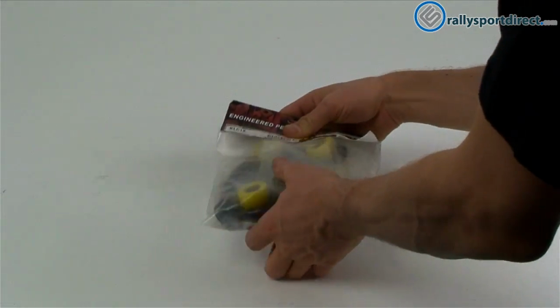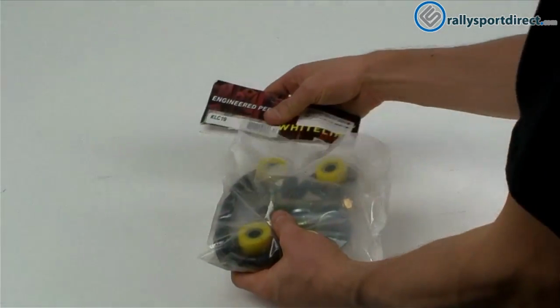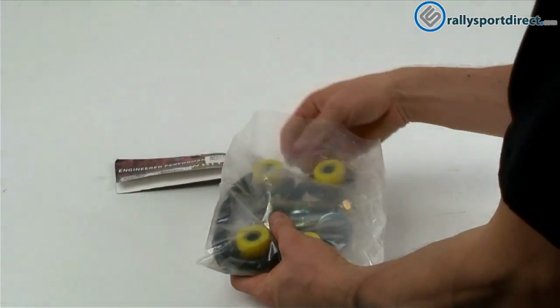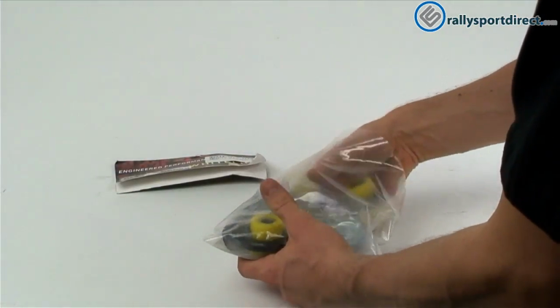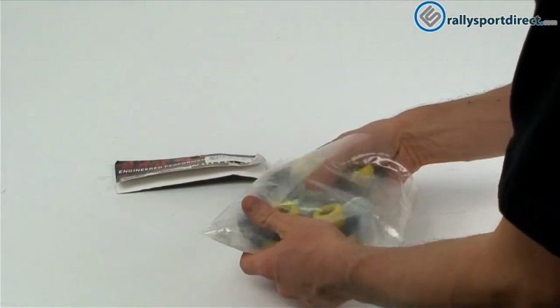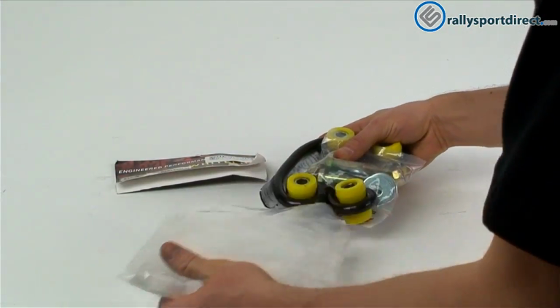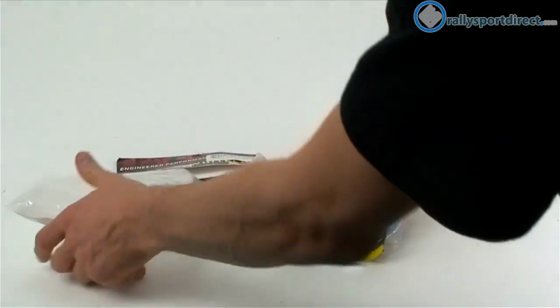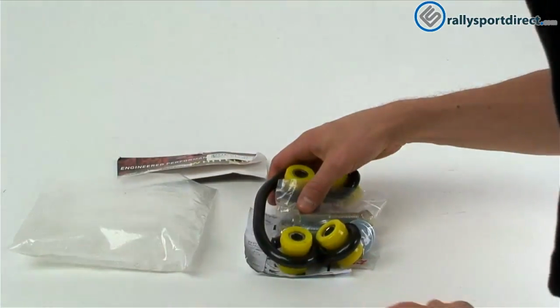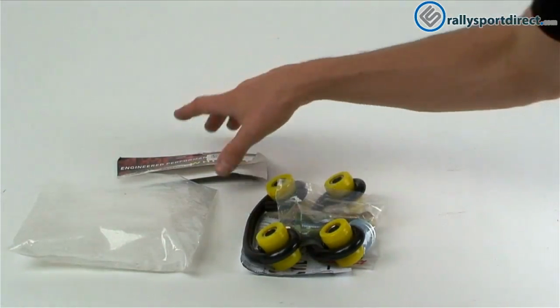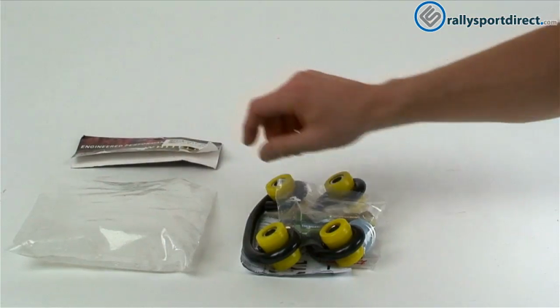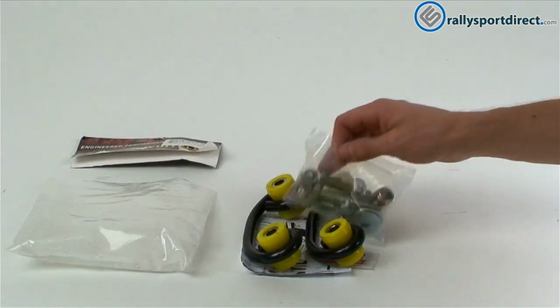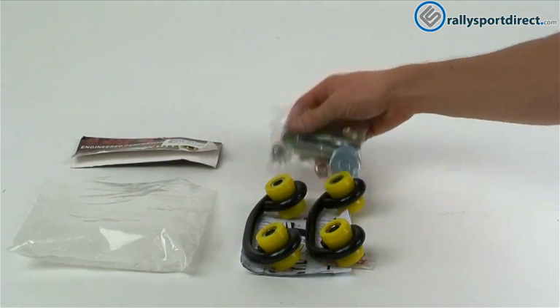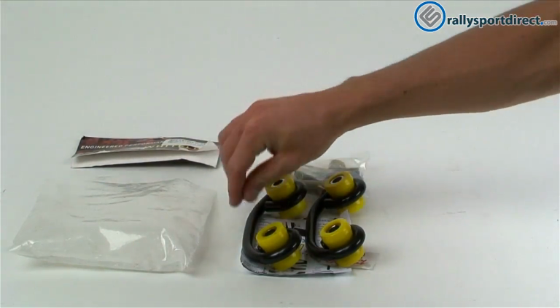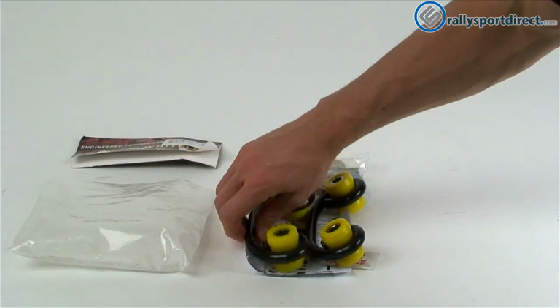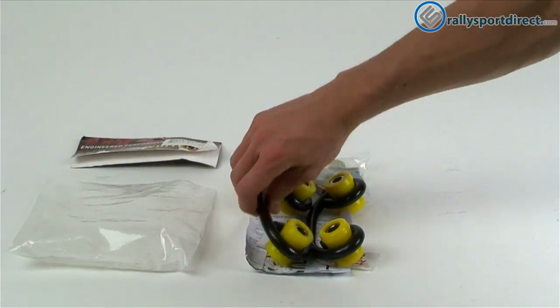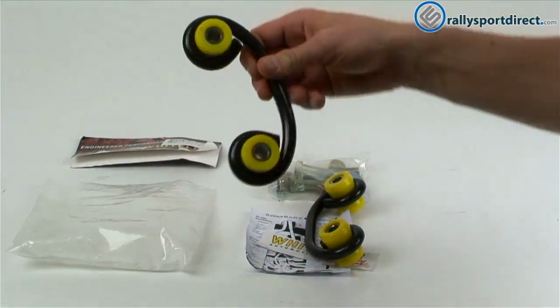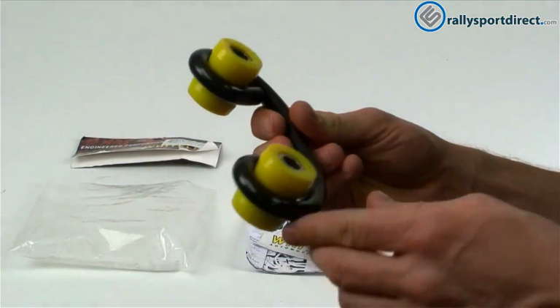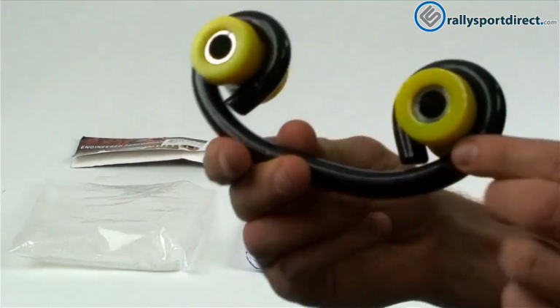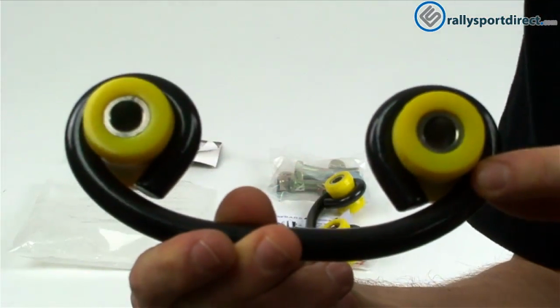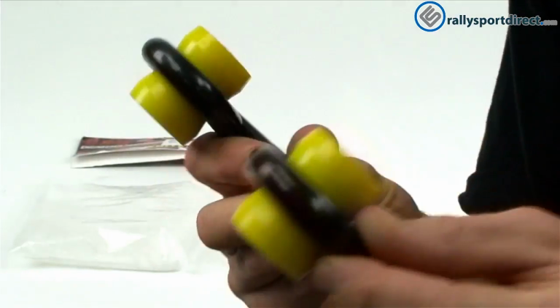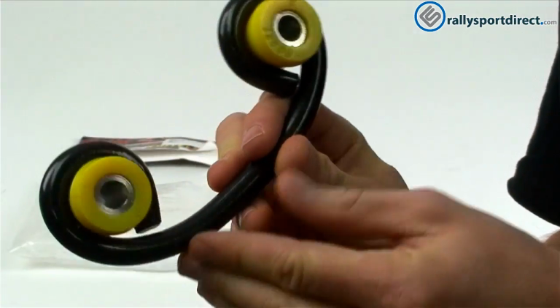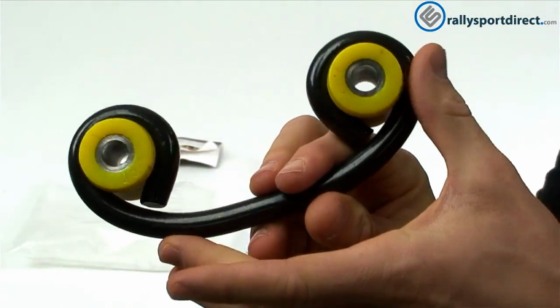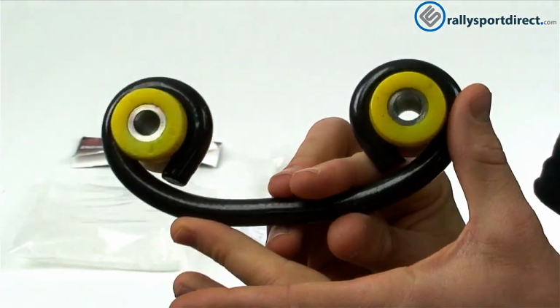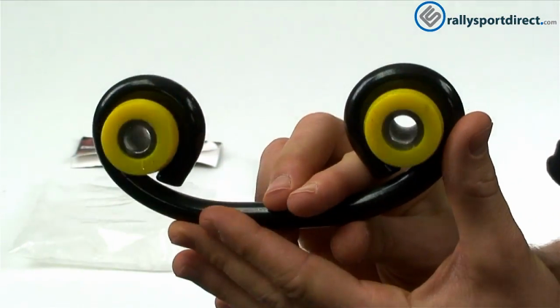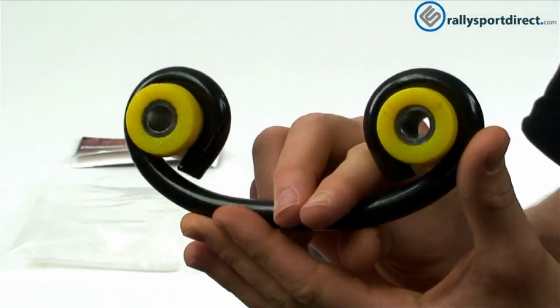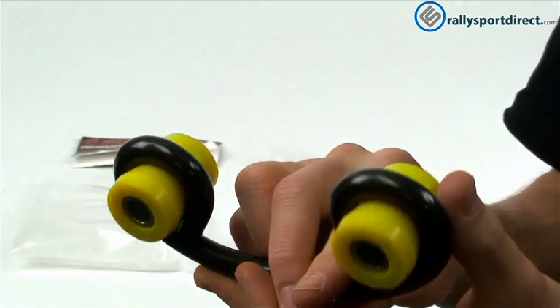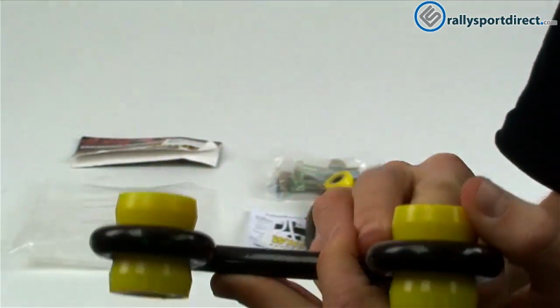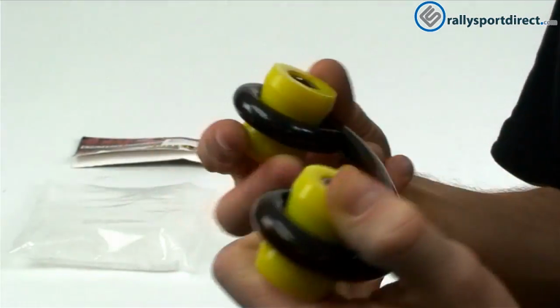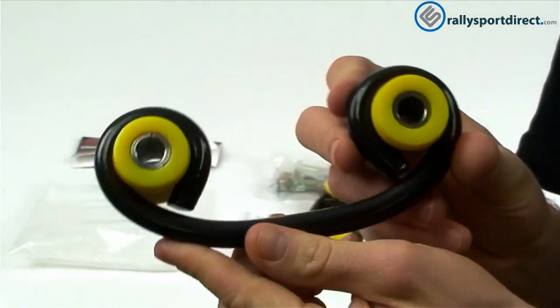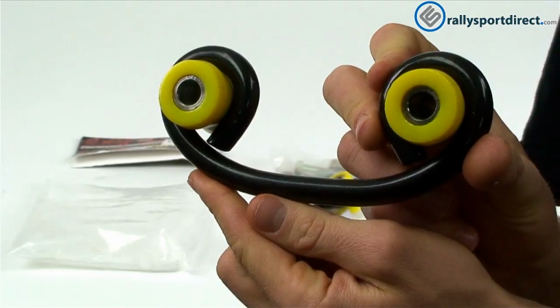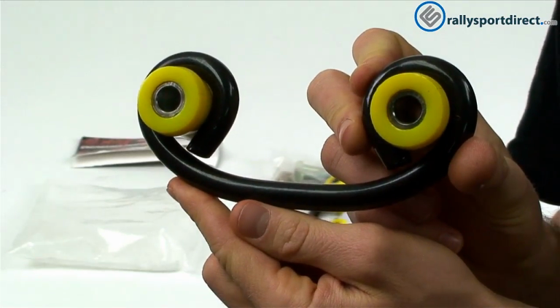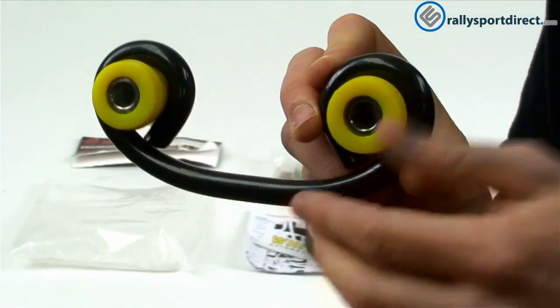I did open these up beforehand just to make this a lot easier. So of course the first thing I wanted to show you guys was one of the end links. Now this is going to look a little bit different than most of the end links that you've seen or that you see on our site.